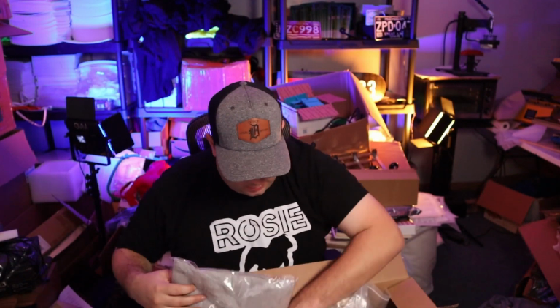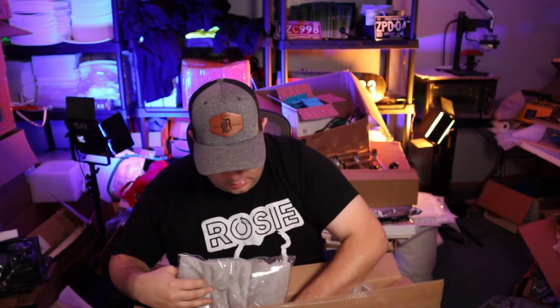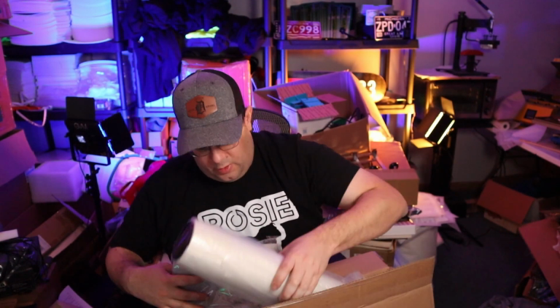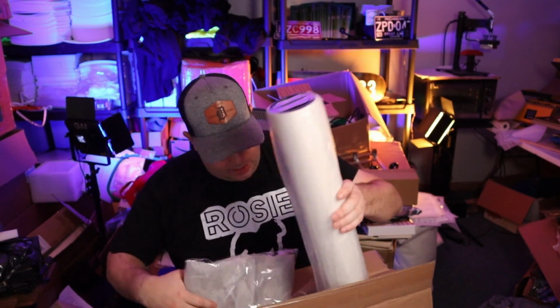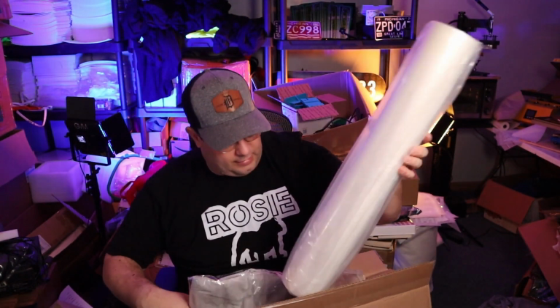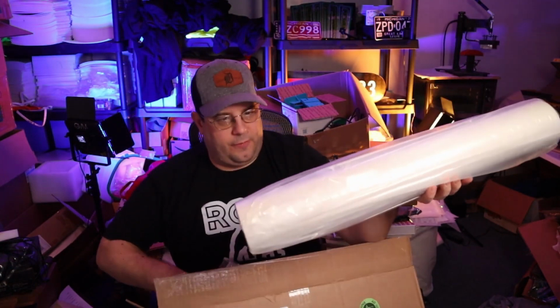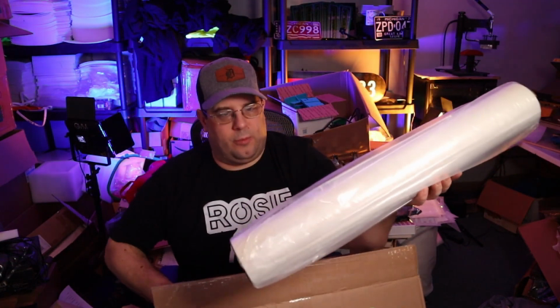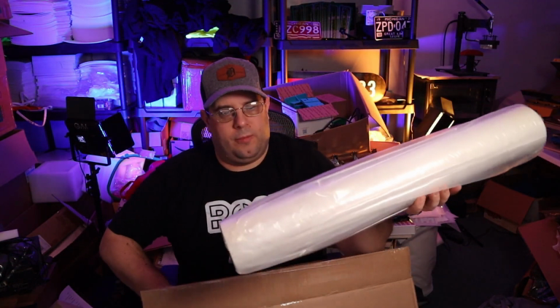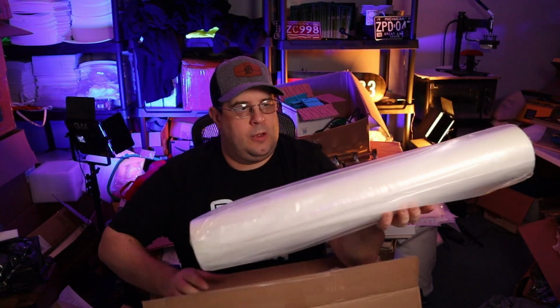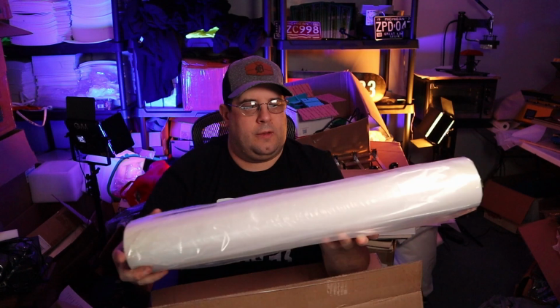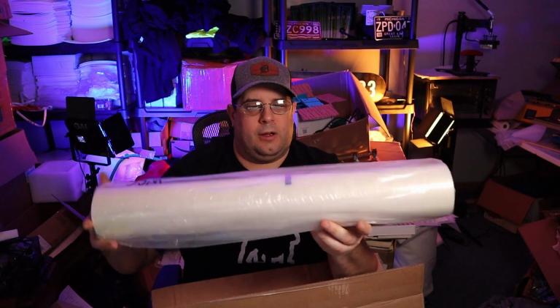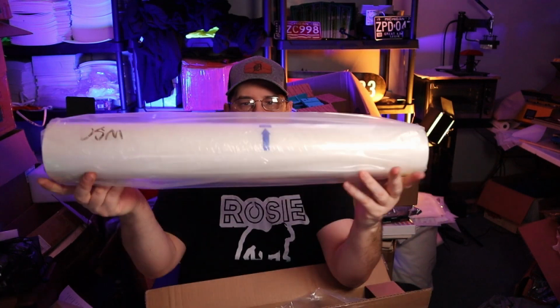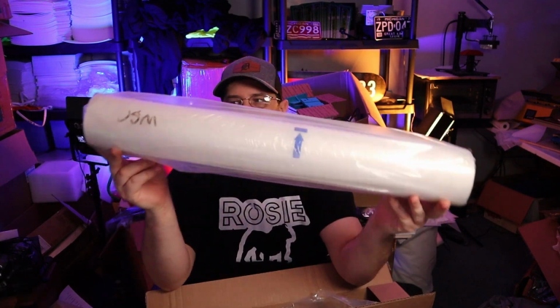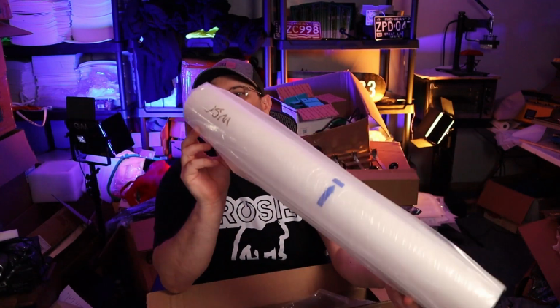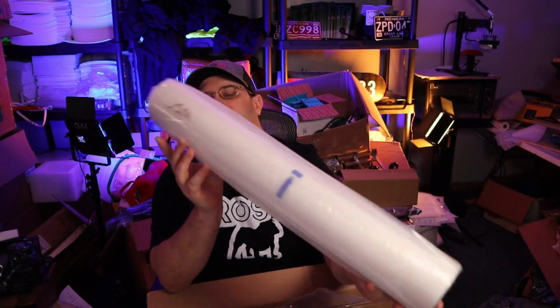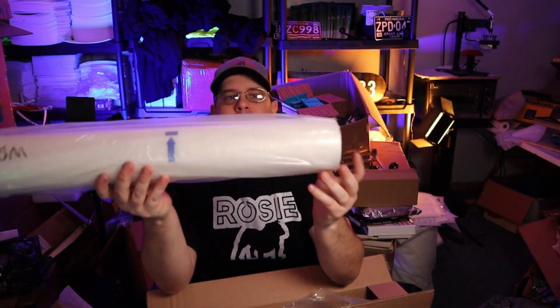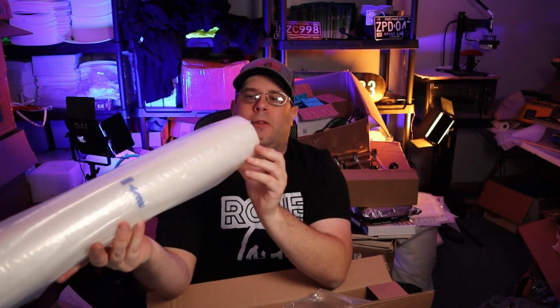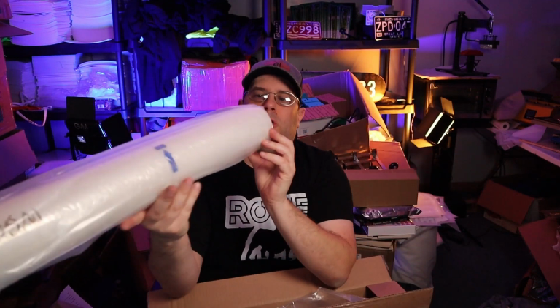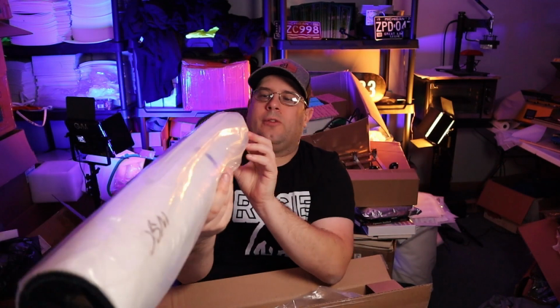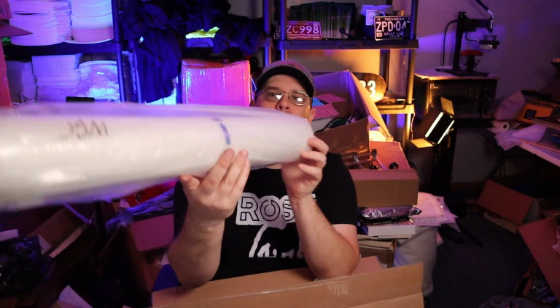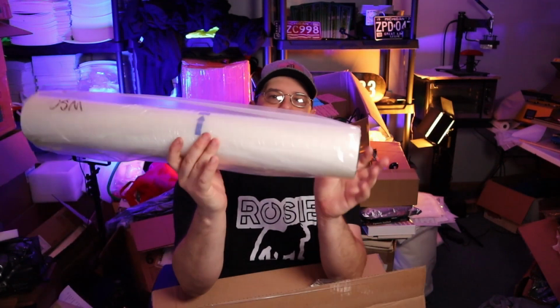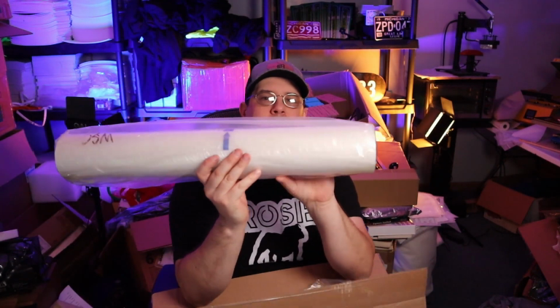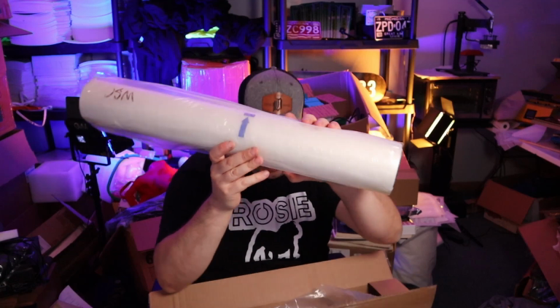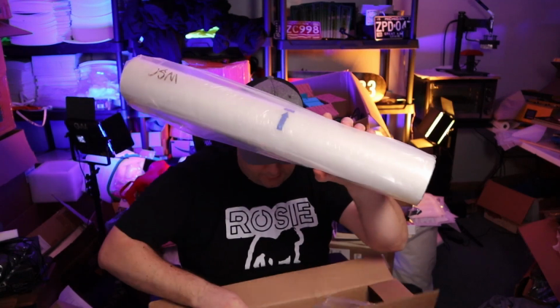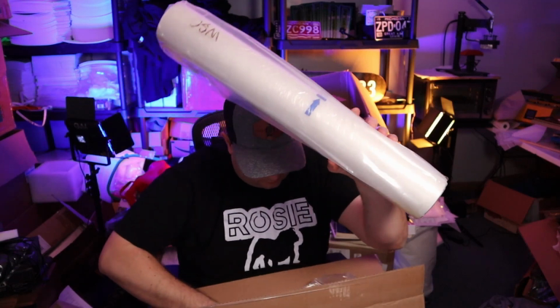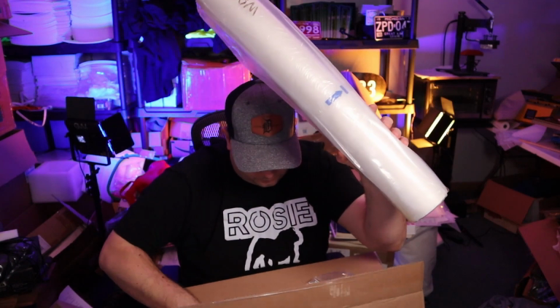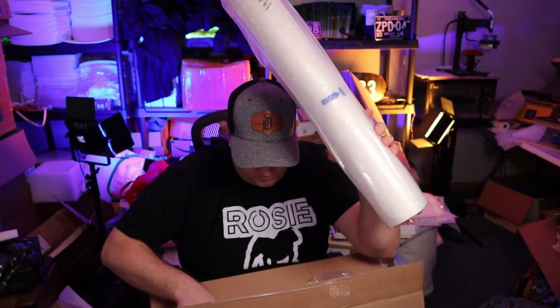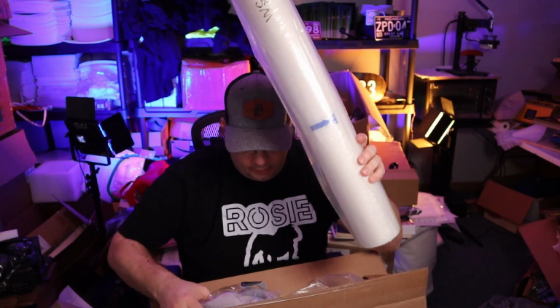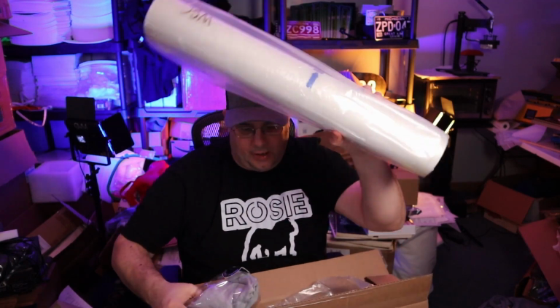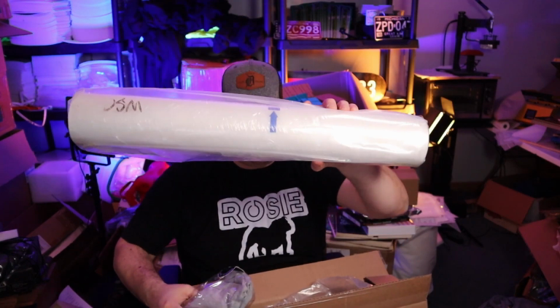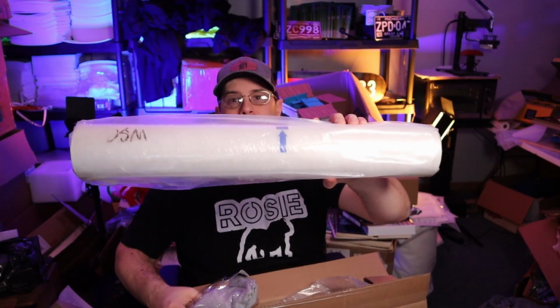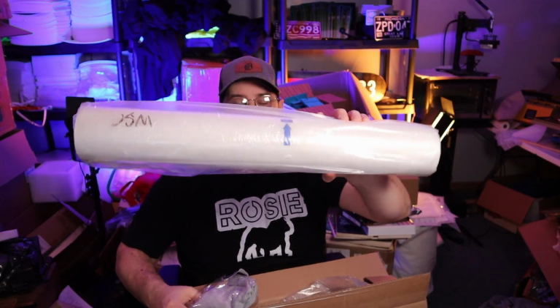We've also got some of their DTF film — just the film, they have a roll of it. We'll be able to test some of their film out and let you guys know how it works.